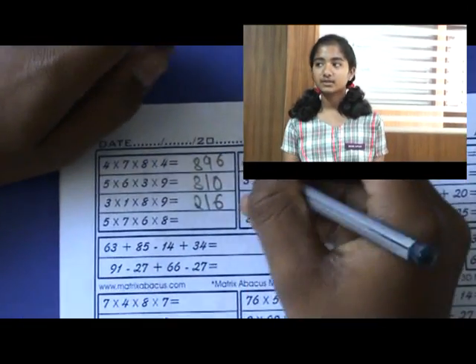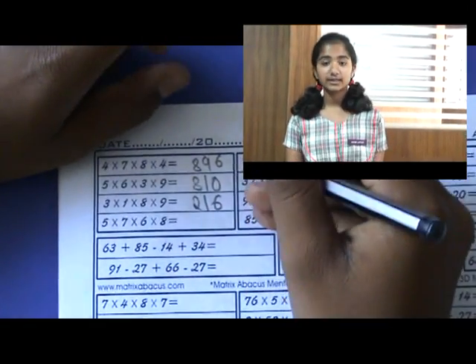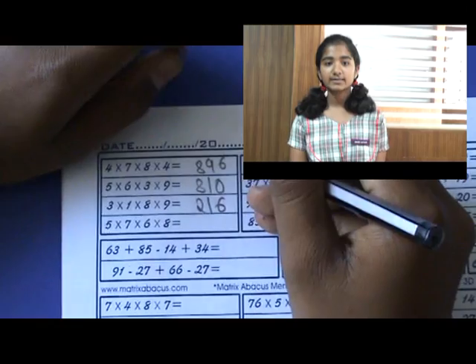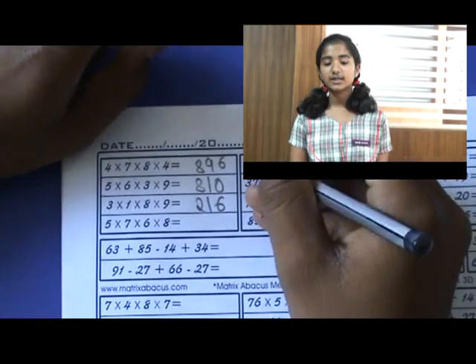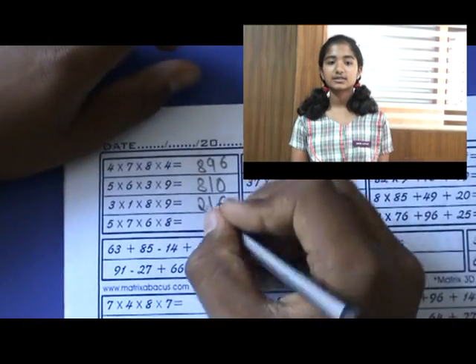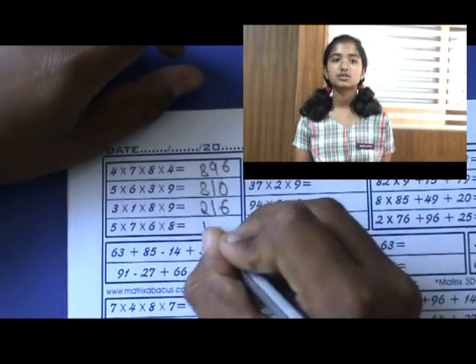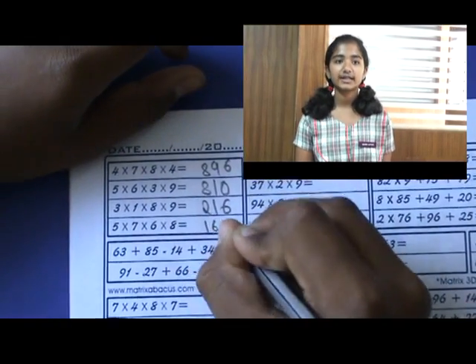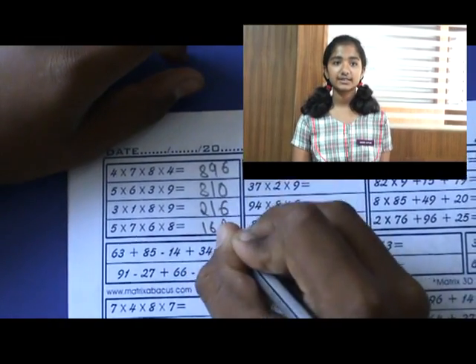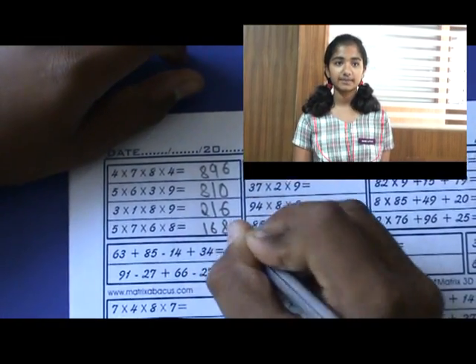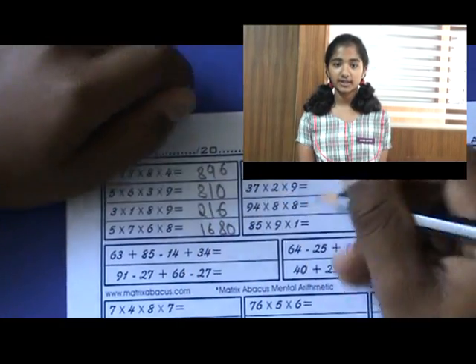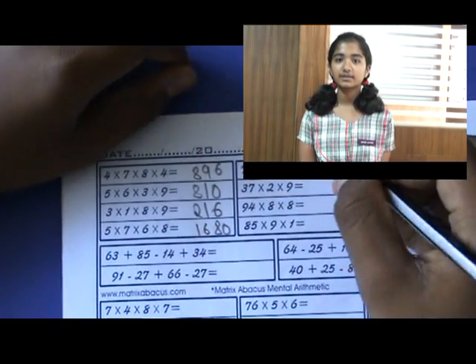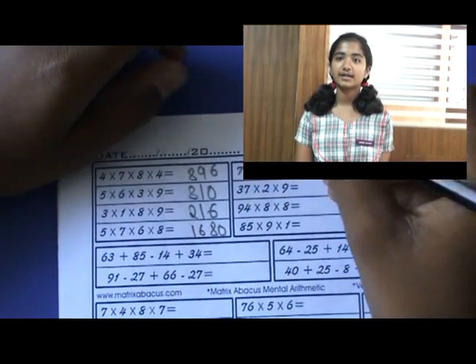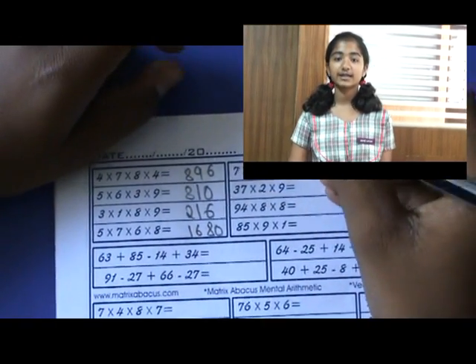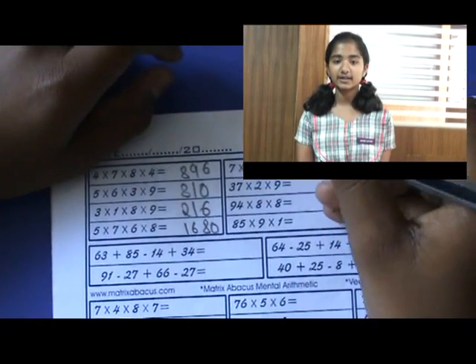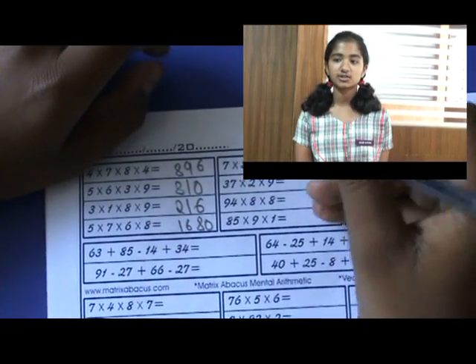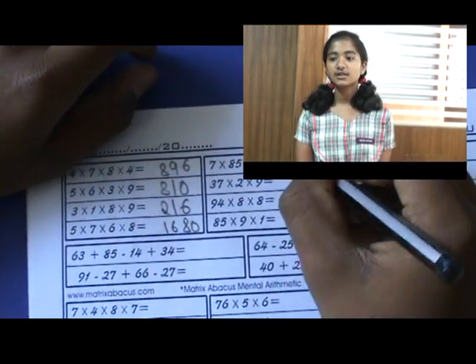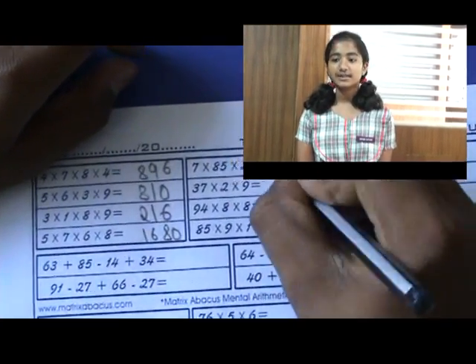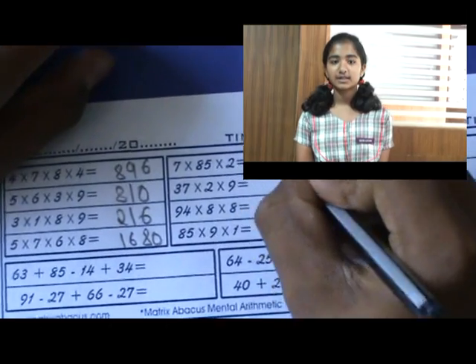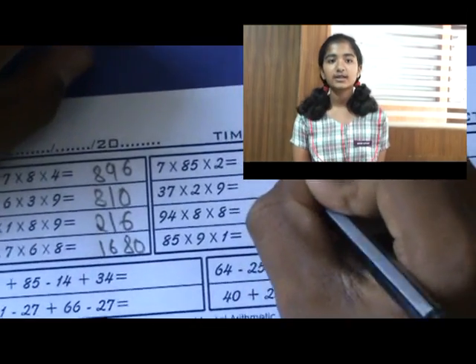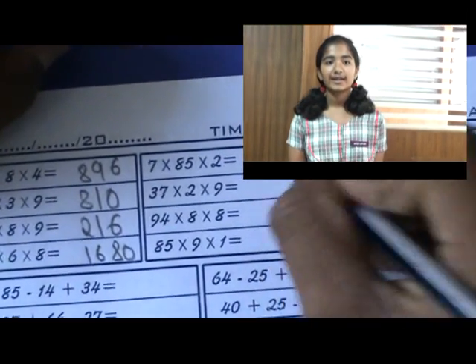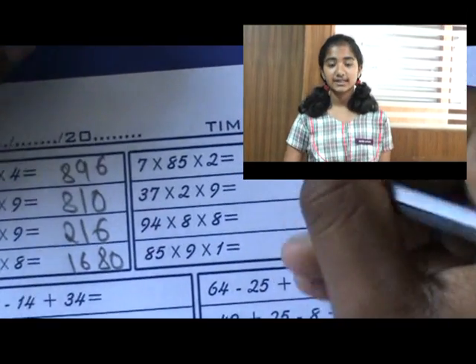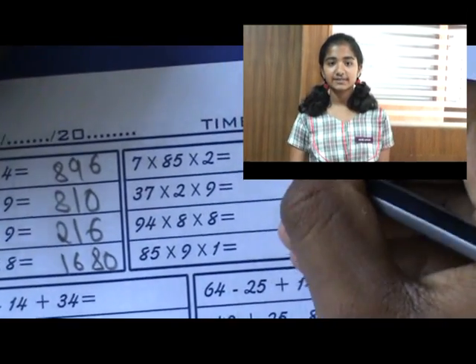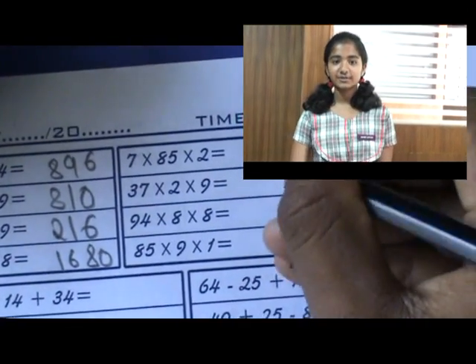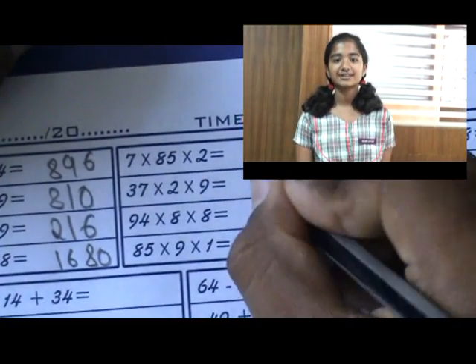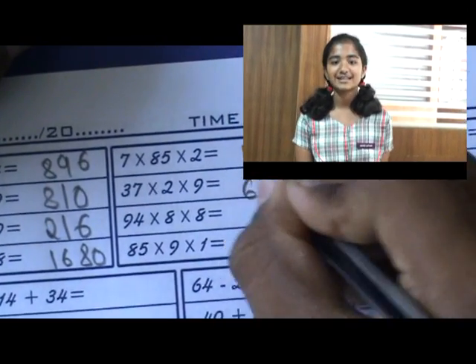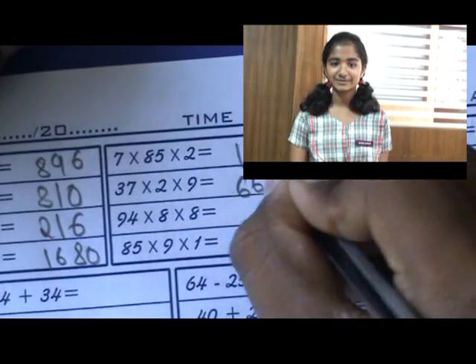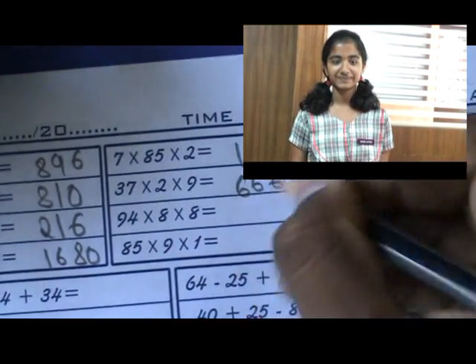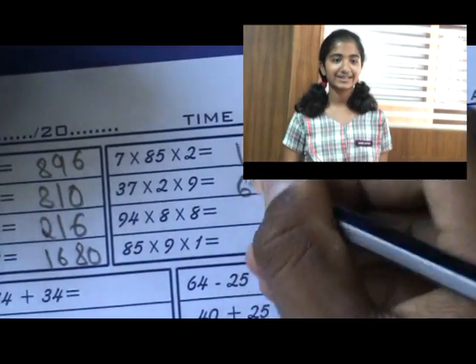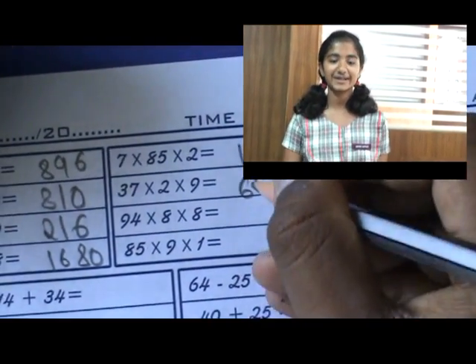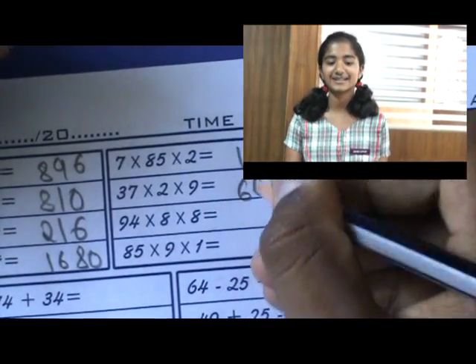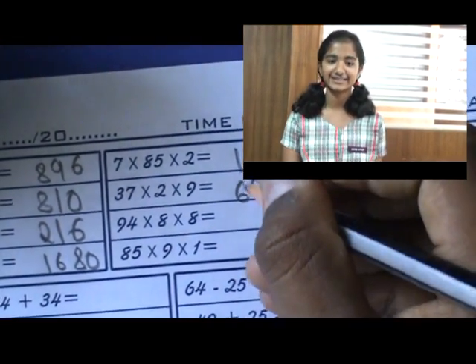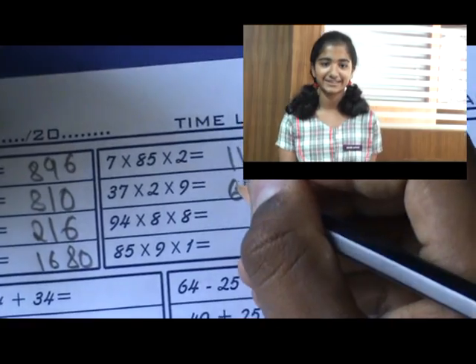They conduct memory classes also. They teach us the periodic table and calendar also. It helps us a lot, and I would suggest everybody to join this class to get better marks in their subjects.